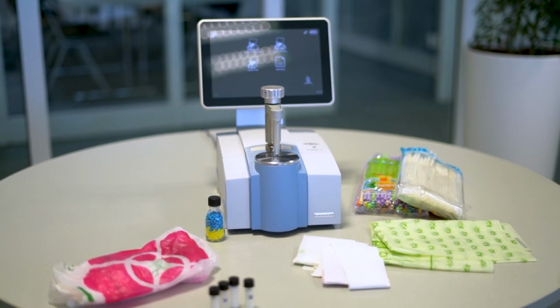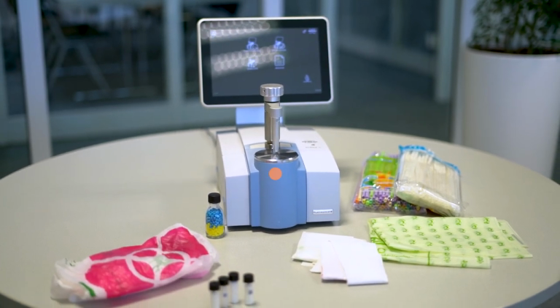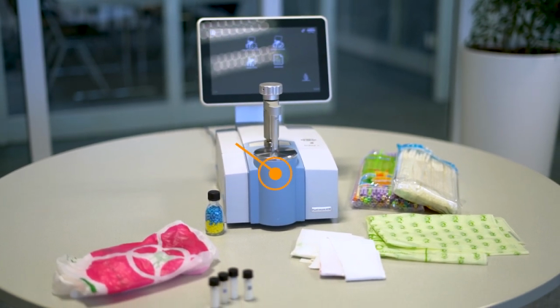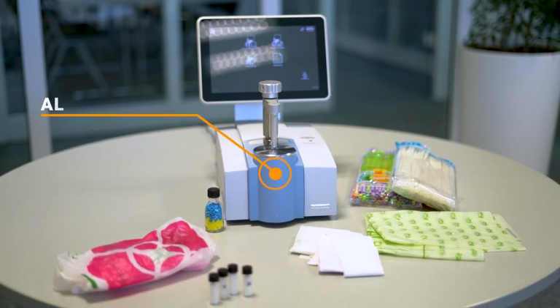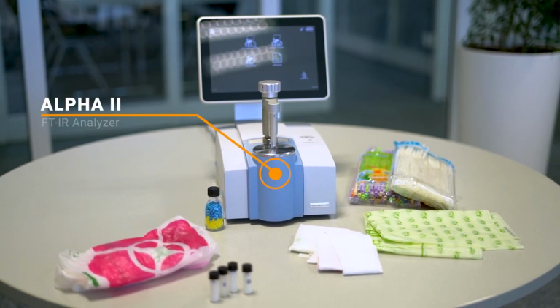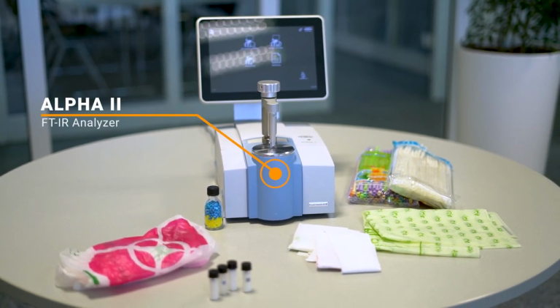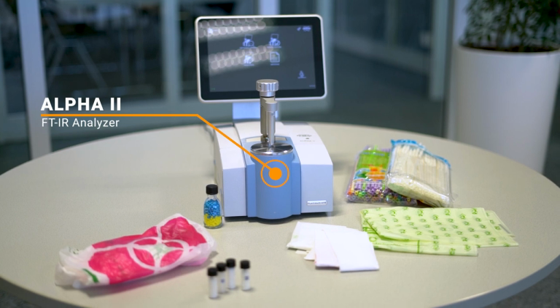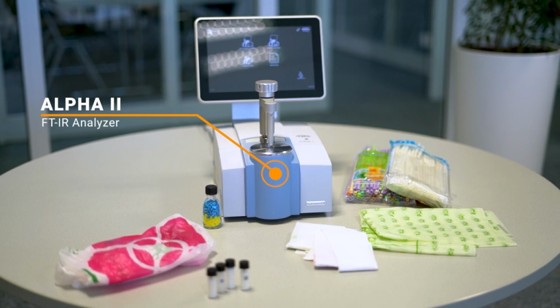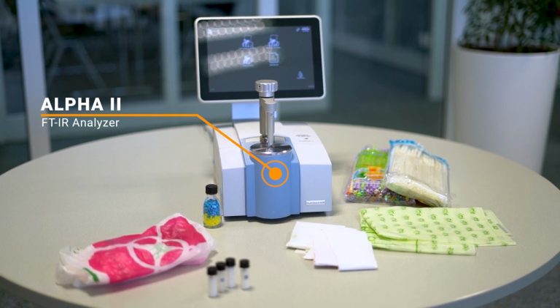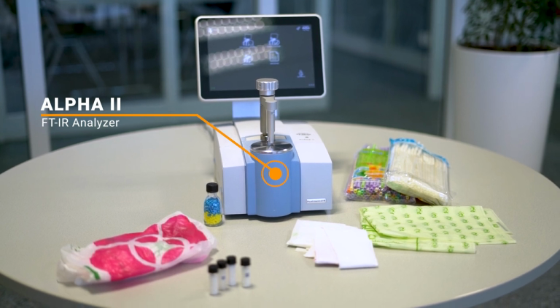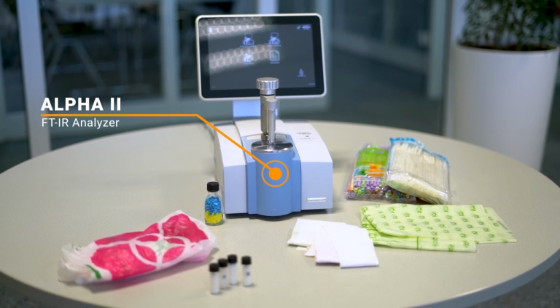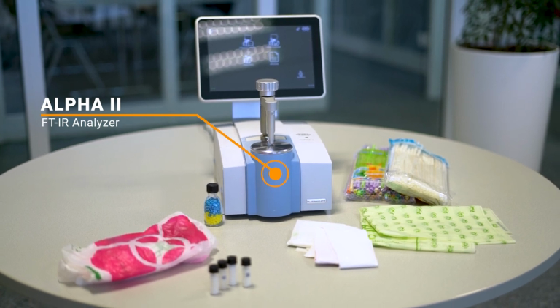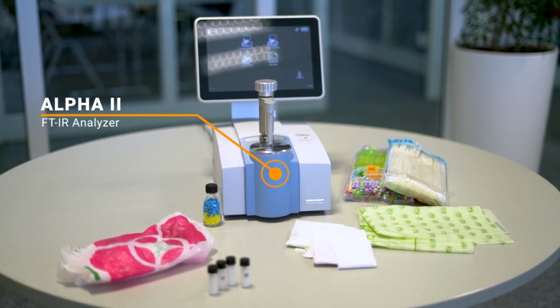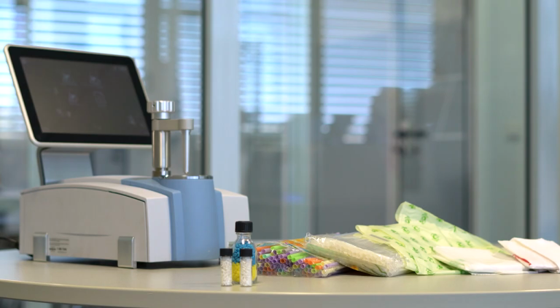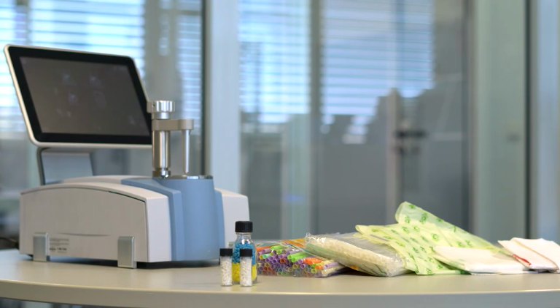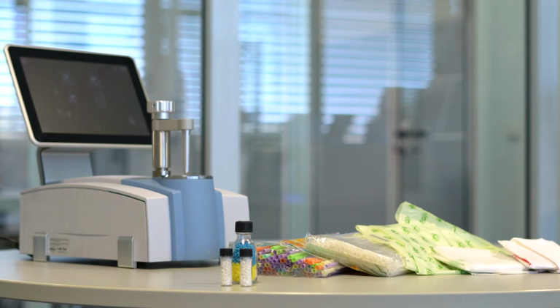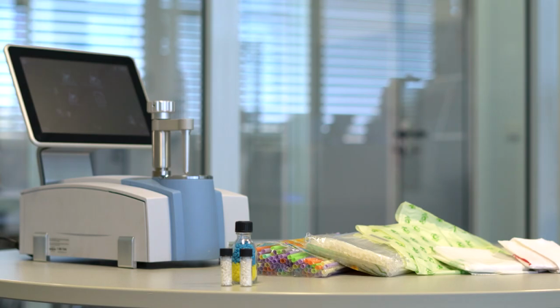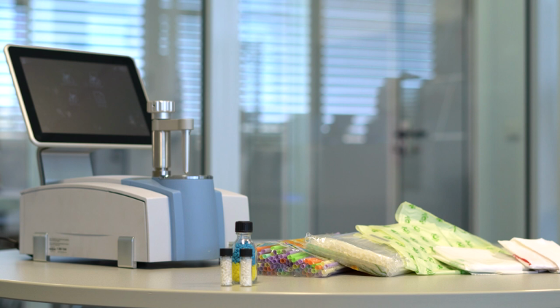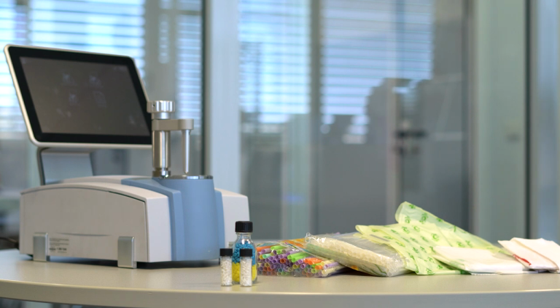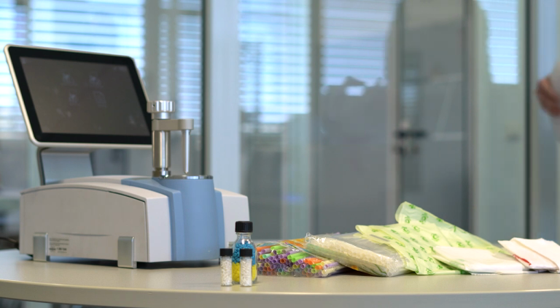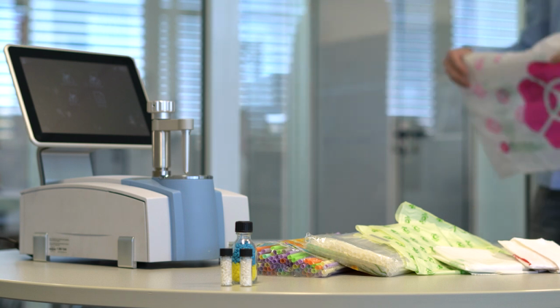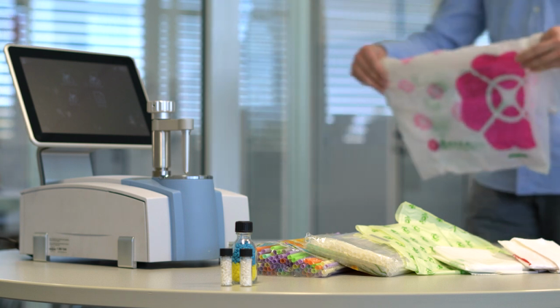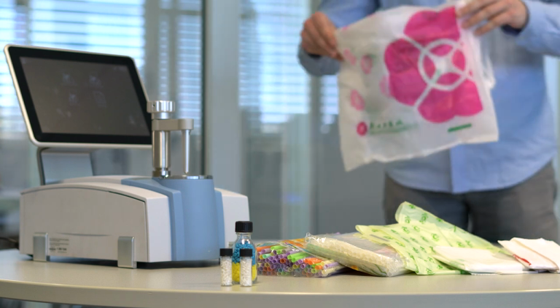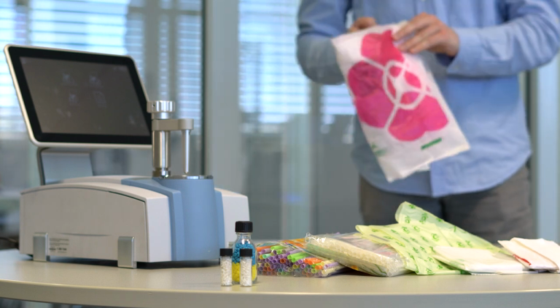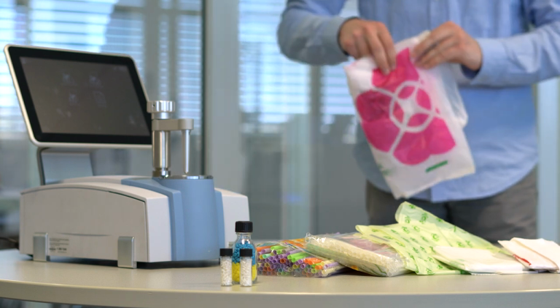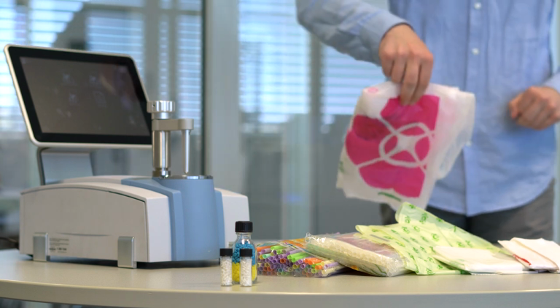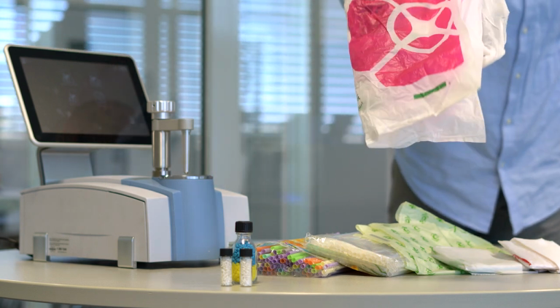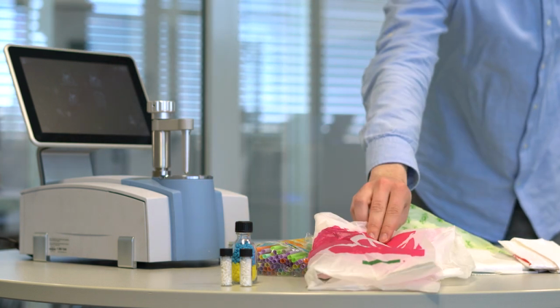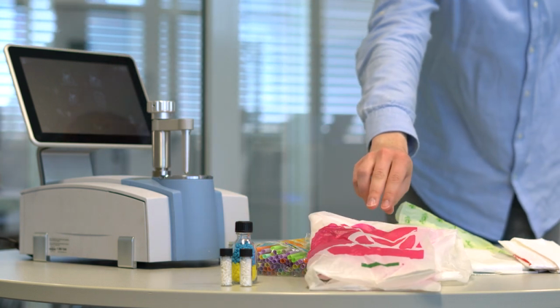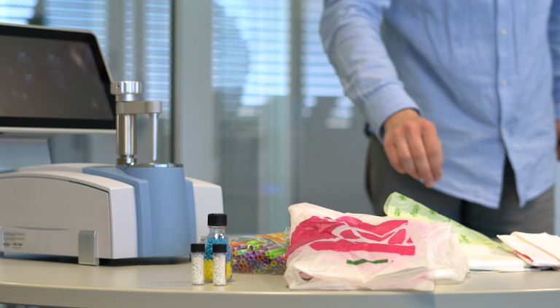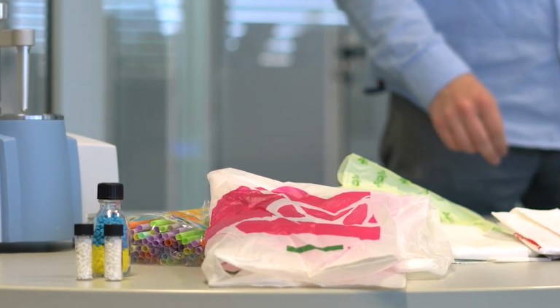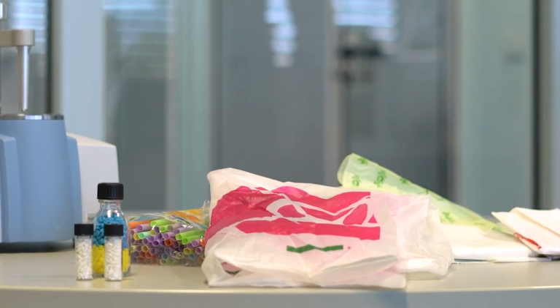For standardized polymer quality control and failure analysis, FTIR is the go-to method. We want to demonstrate this application using our Alpha 2 FTIR spectrometer and this supposed PBAT plastic bag.